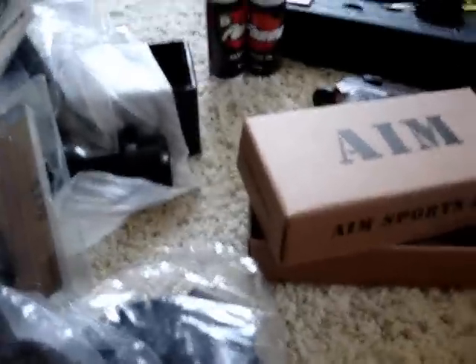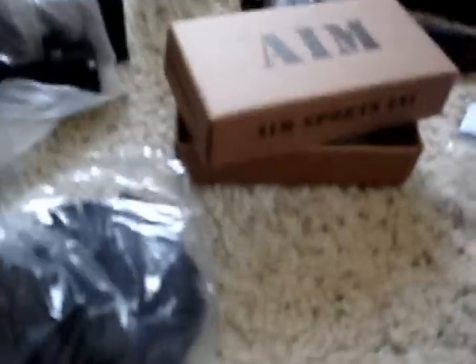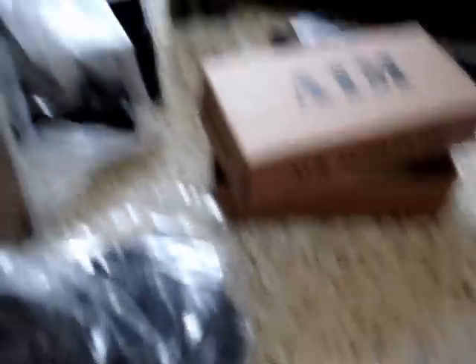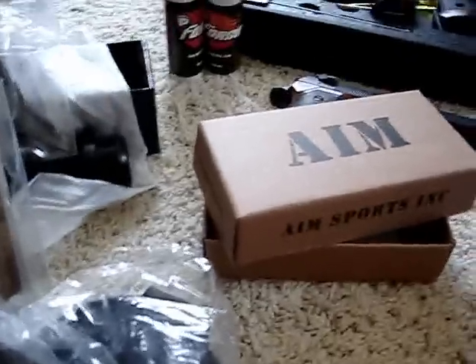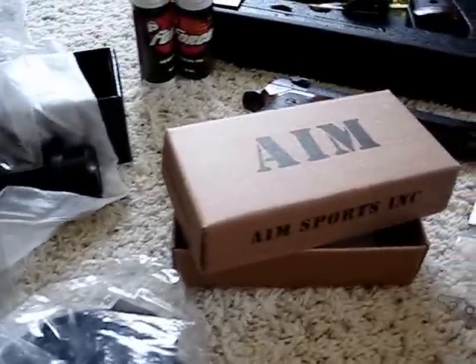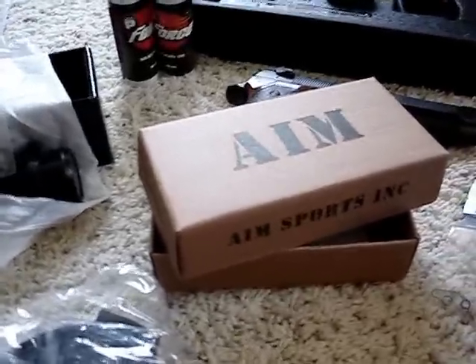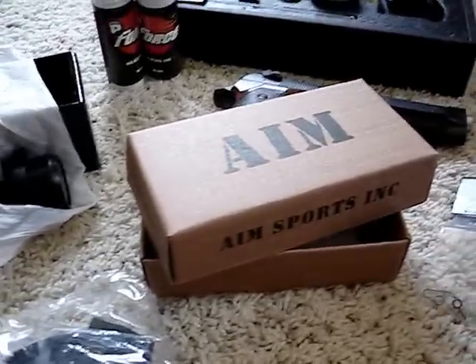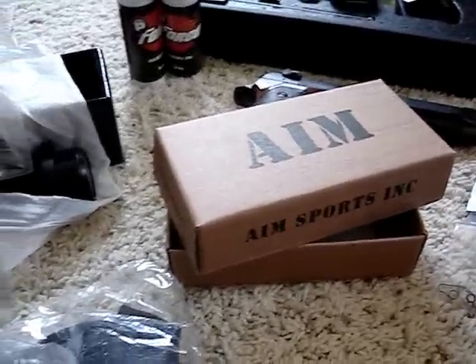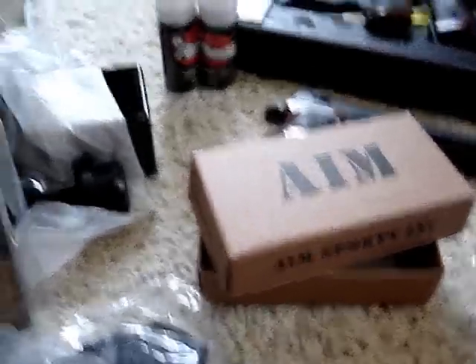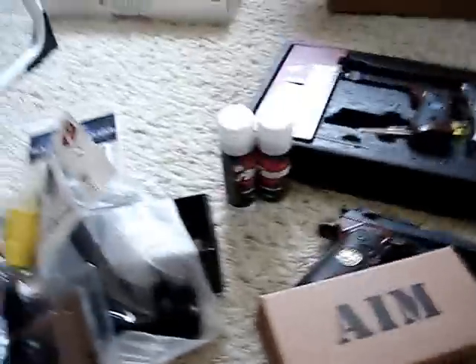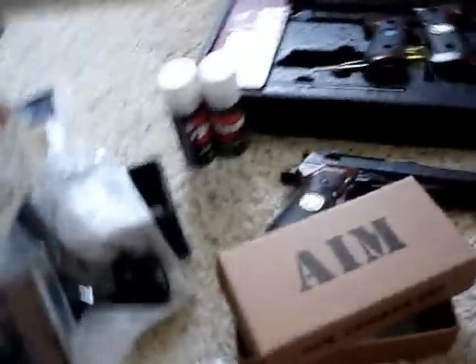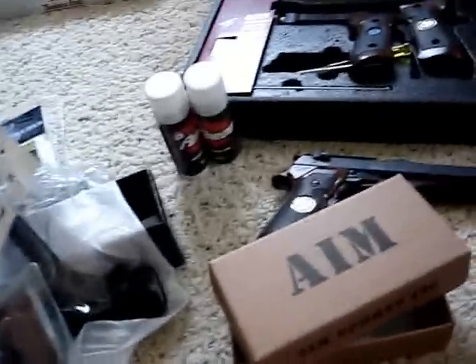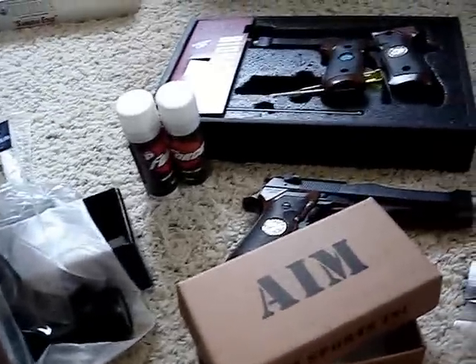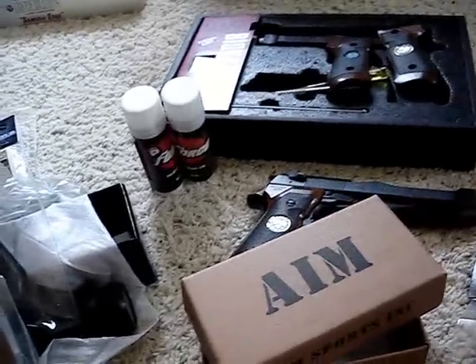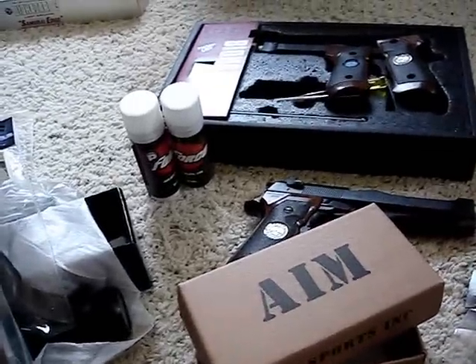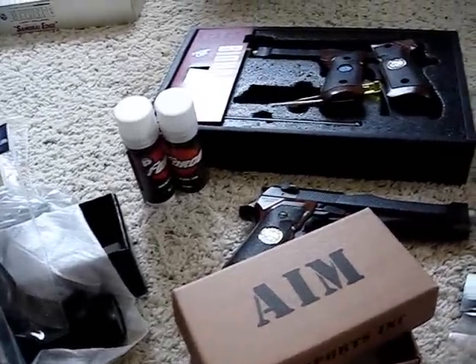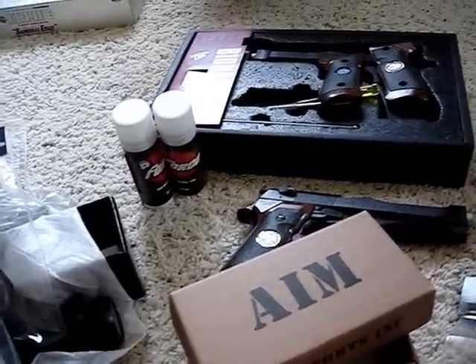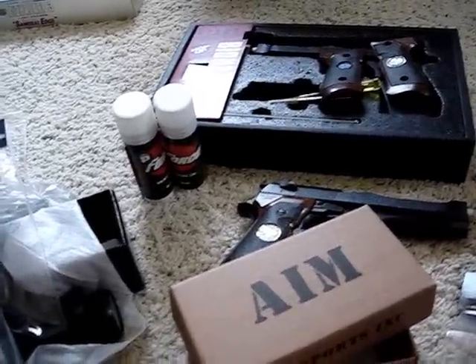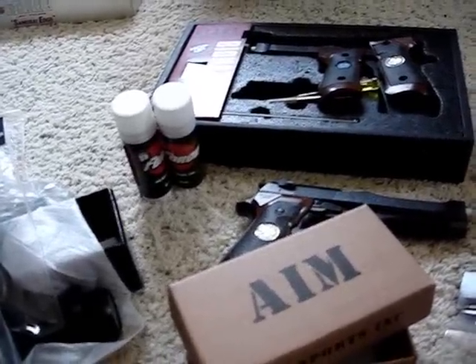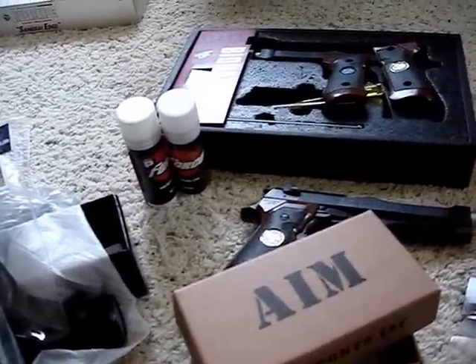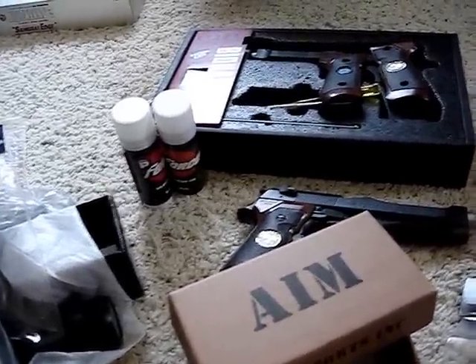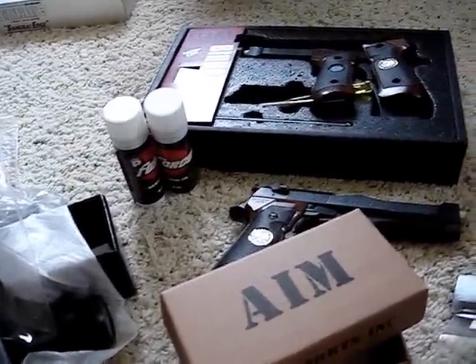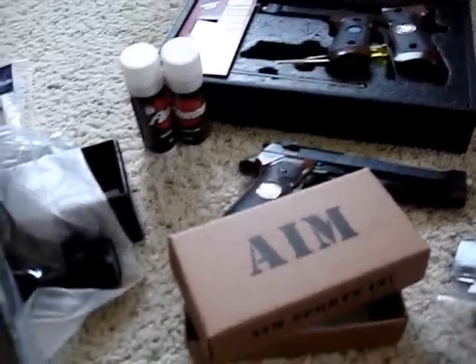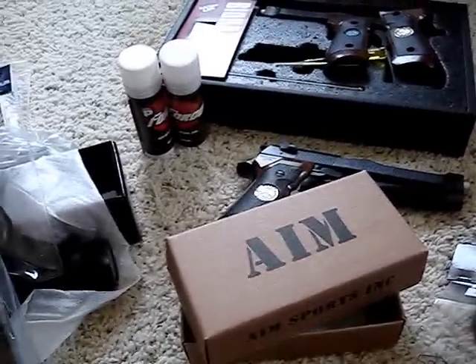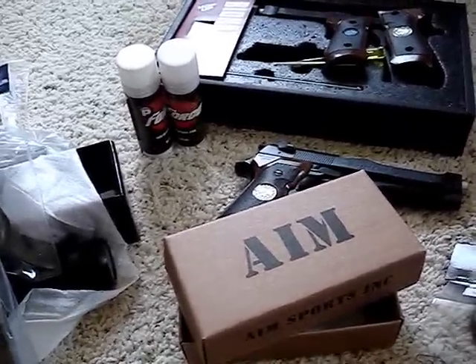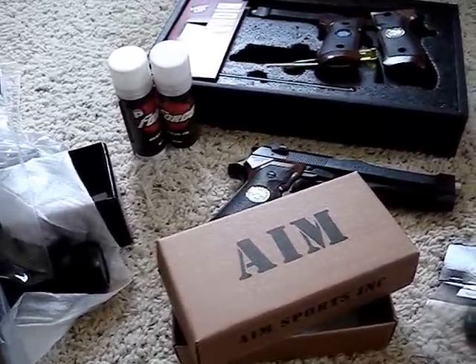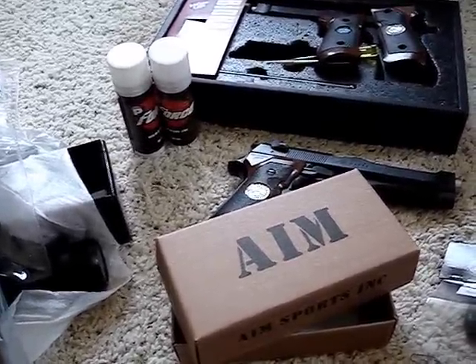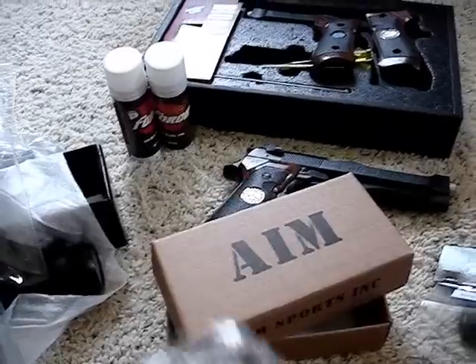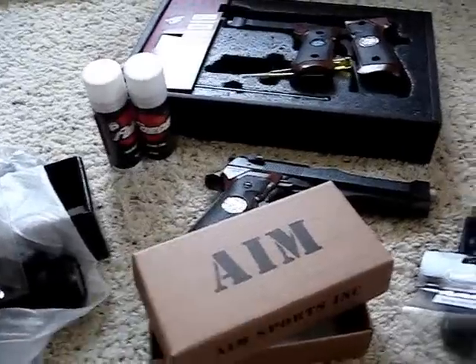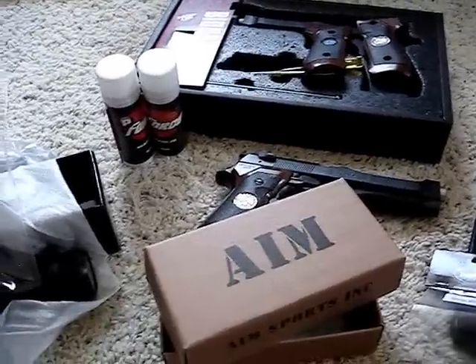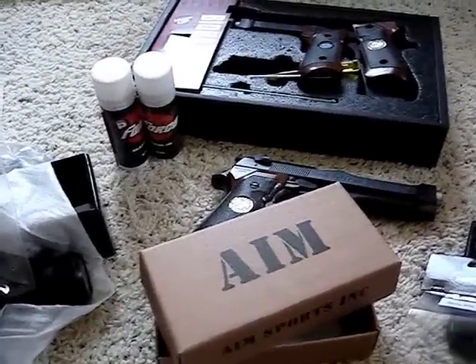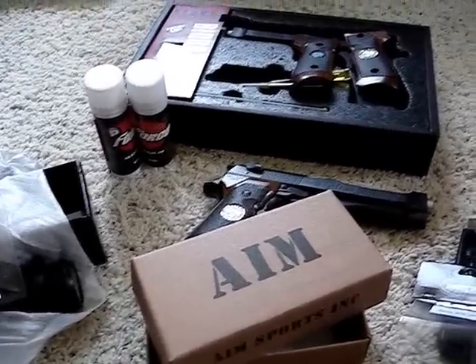Stay tuned for some more Gunpla, and hopefully I can get some more reviews up. Hopefully I can finally do my Bandai replacement parts part two.